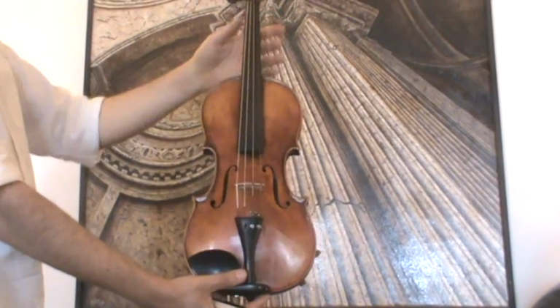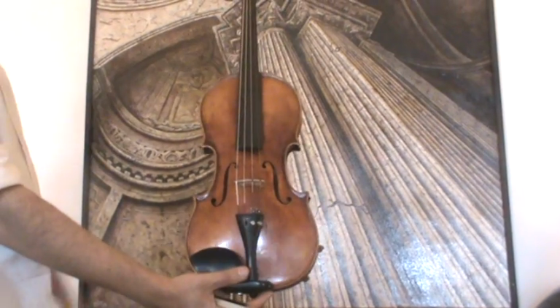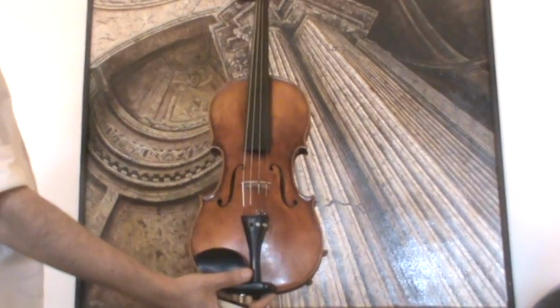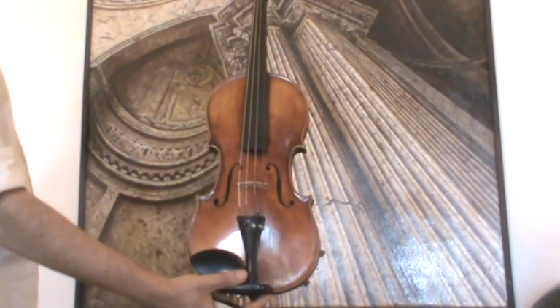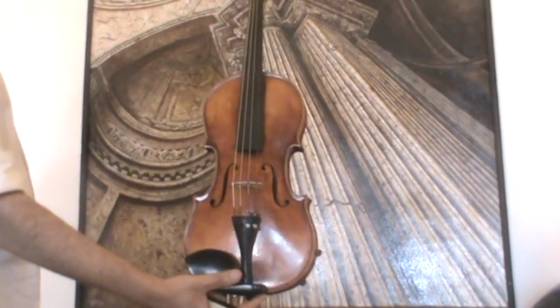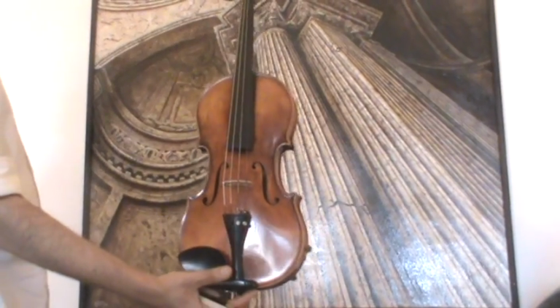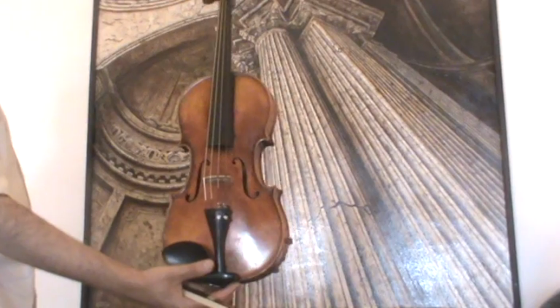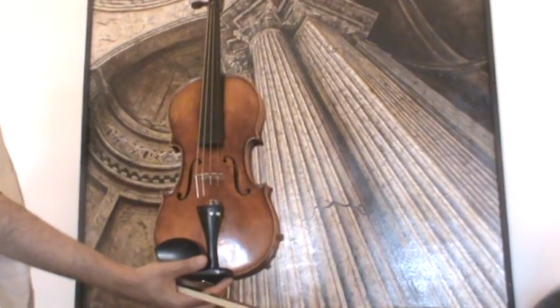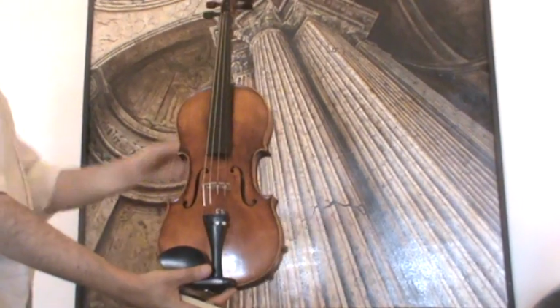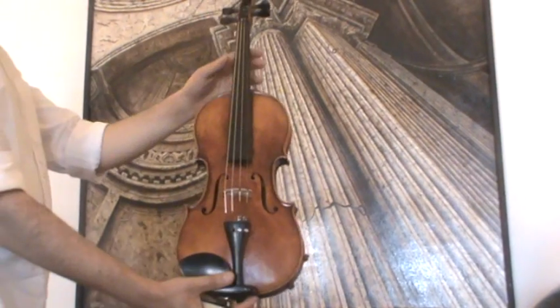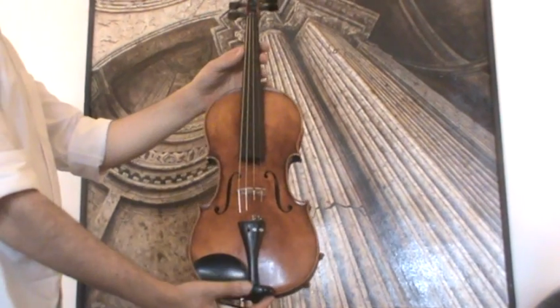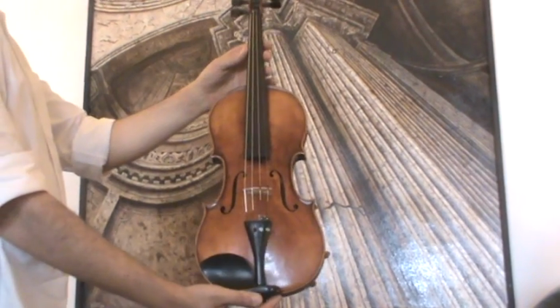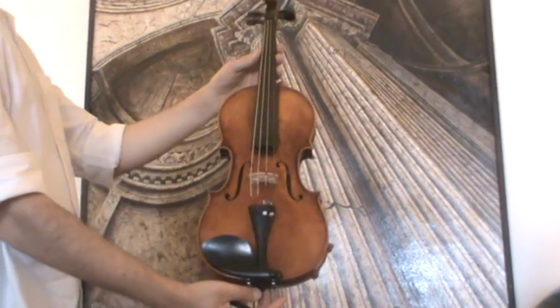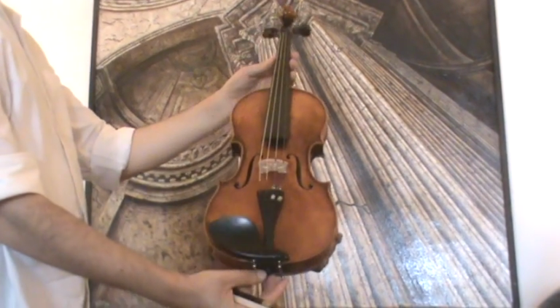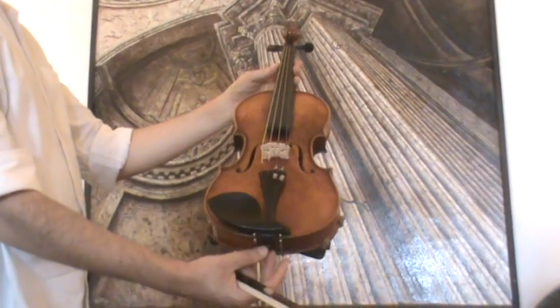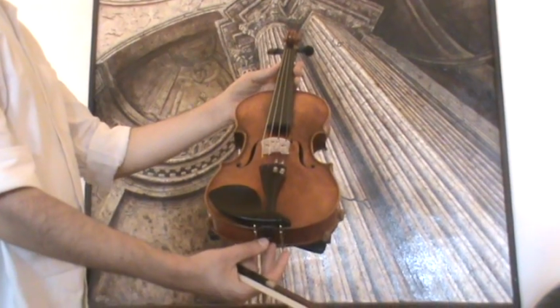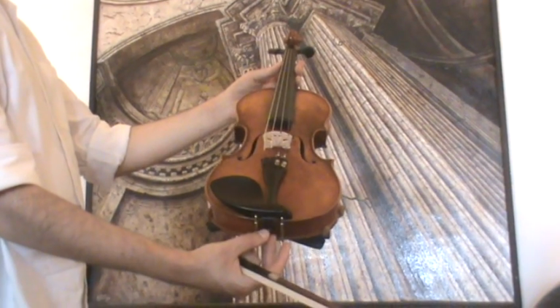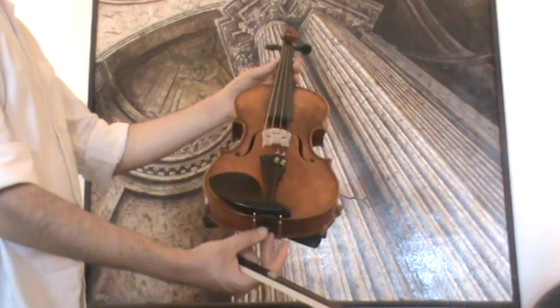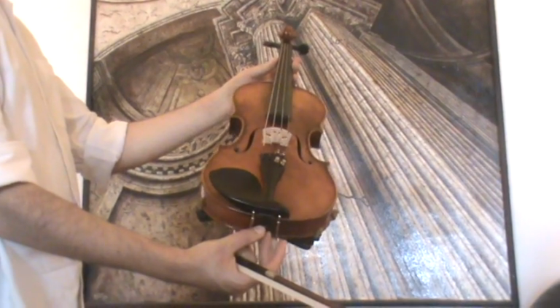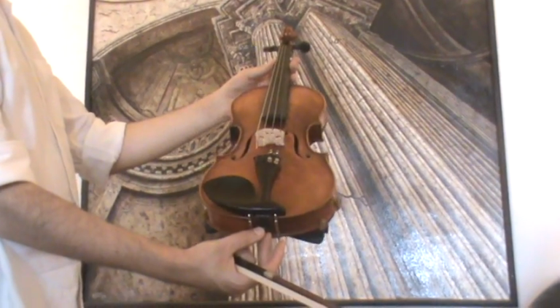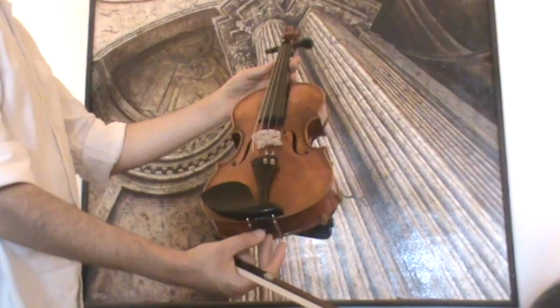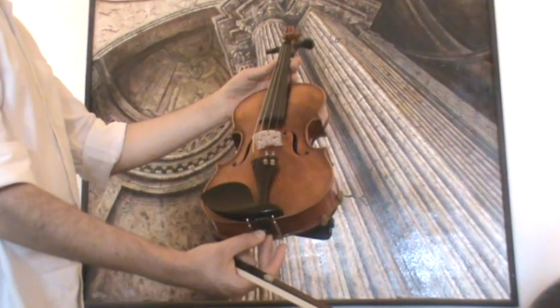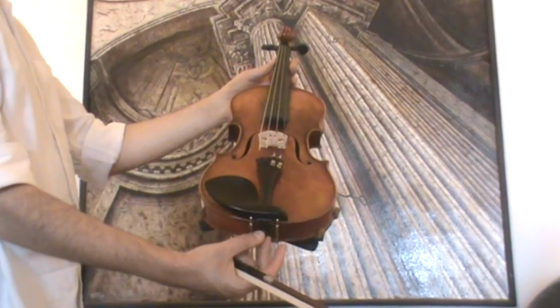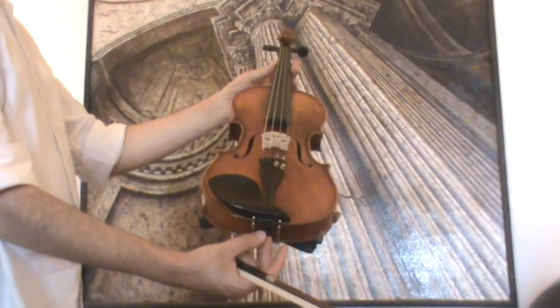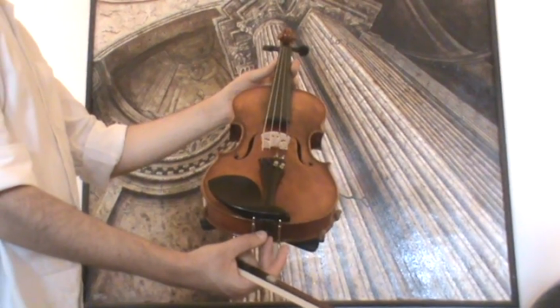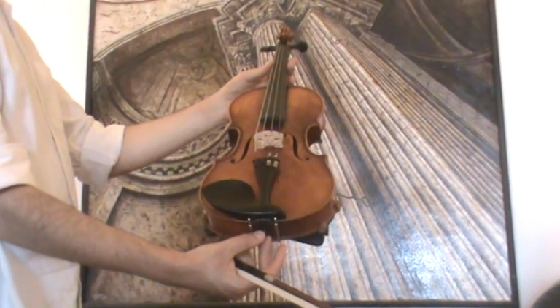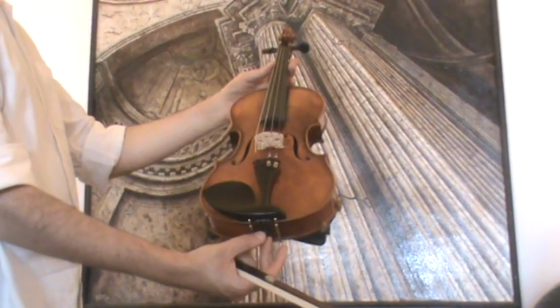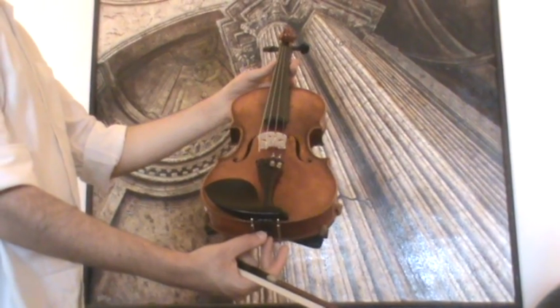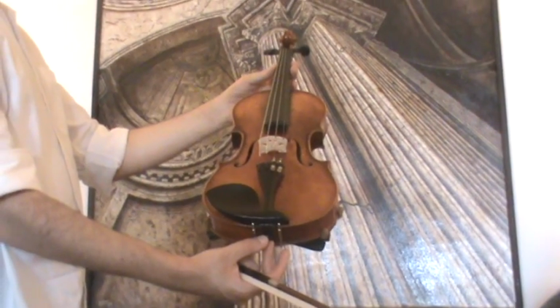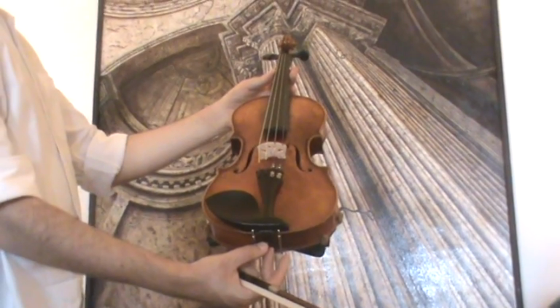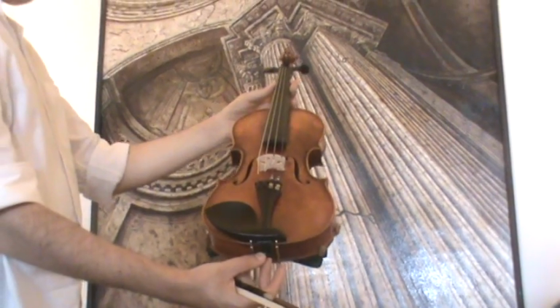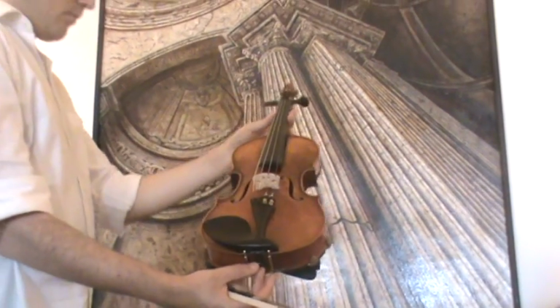In our workshop, the violin received a new set up with new ebony pegs, a newly fitted elder ebony tailpiece, a new ebony chinrest, a new bridge, and new strings.